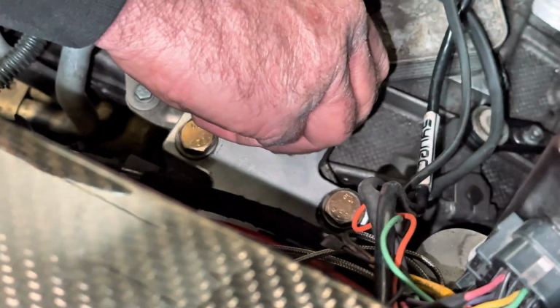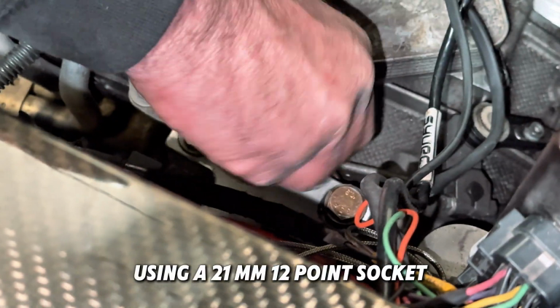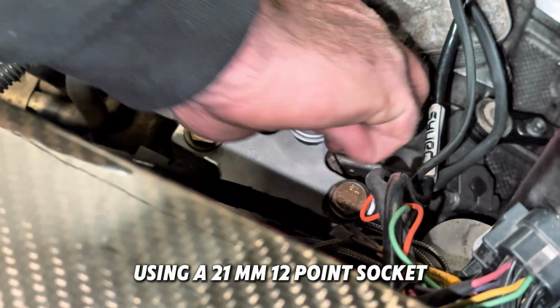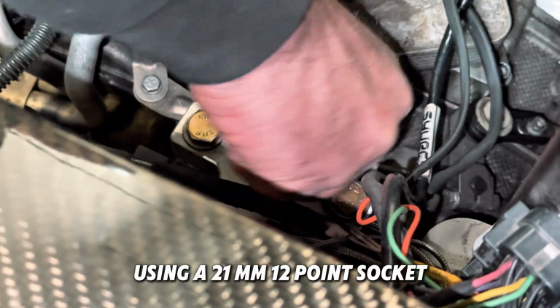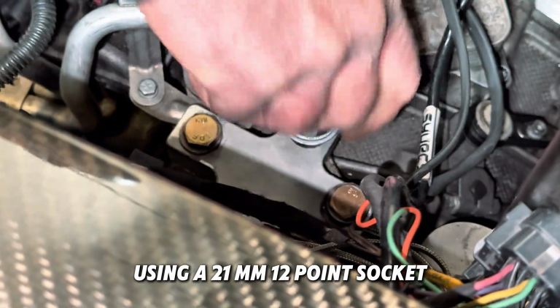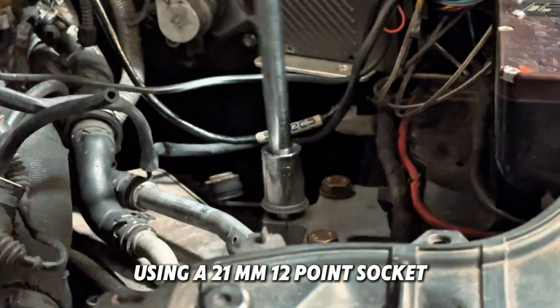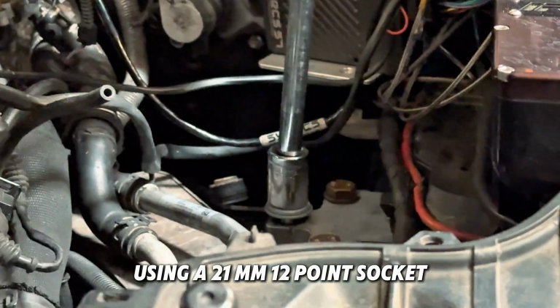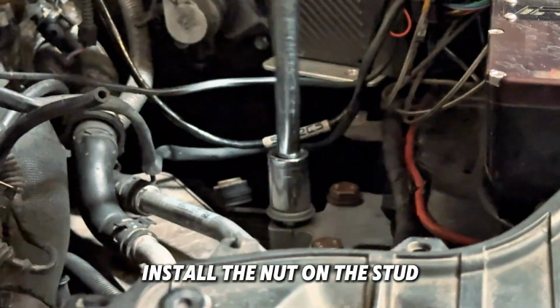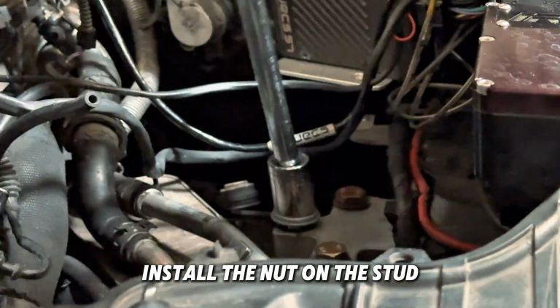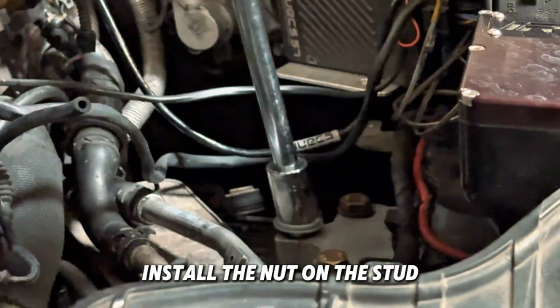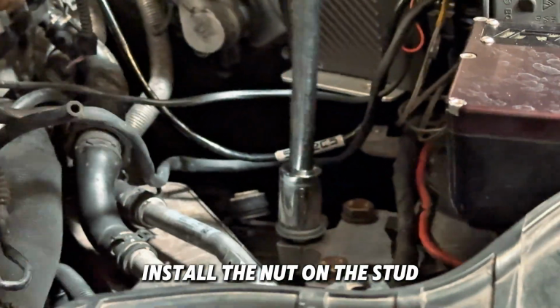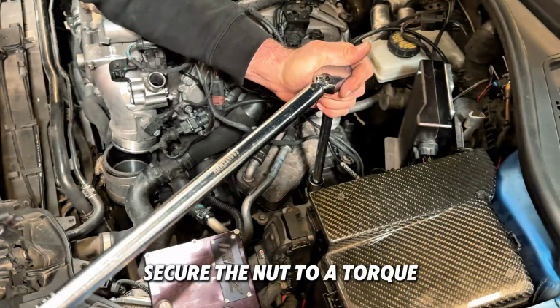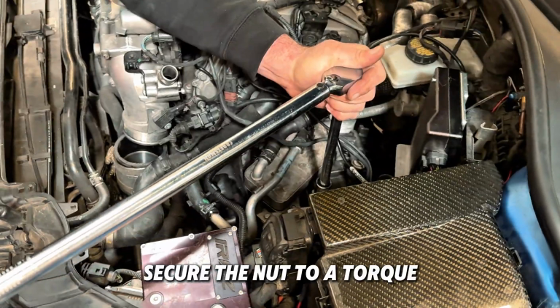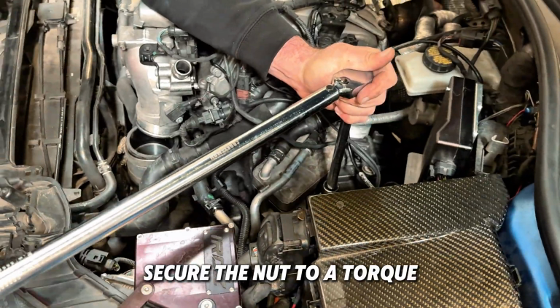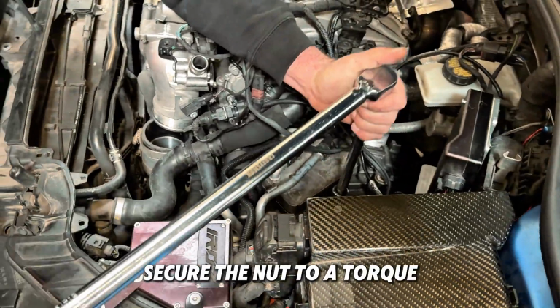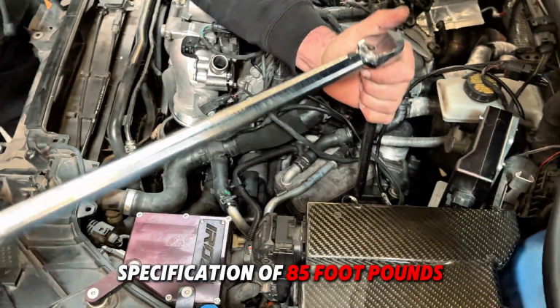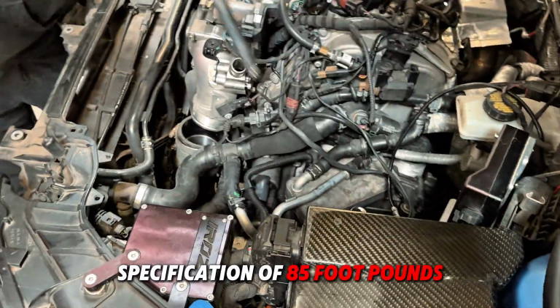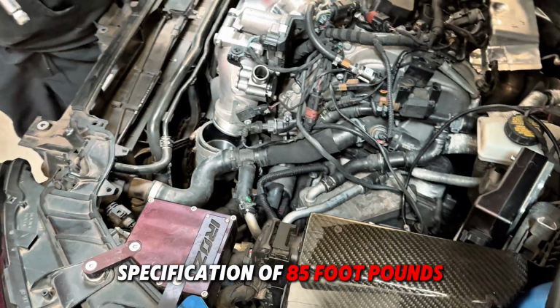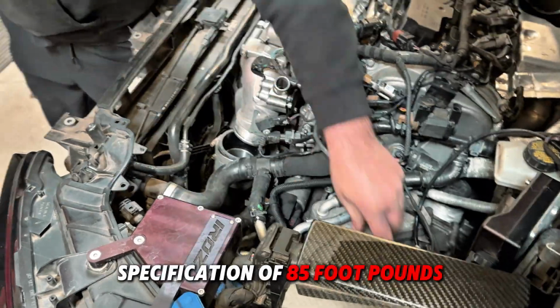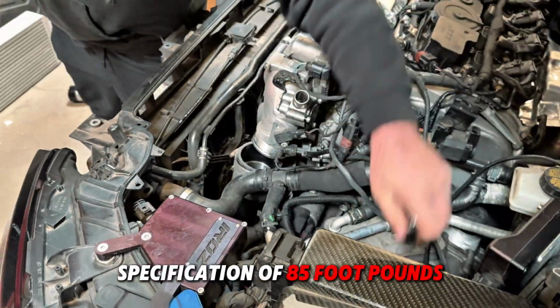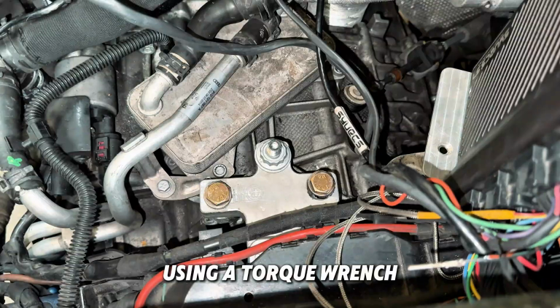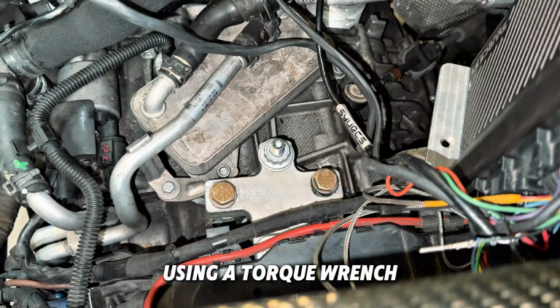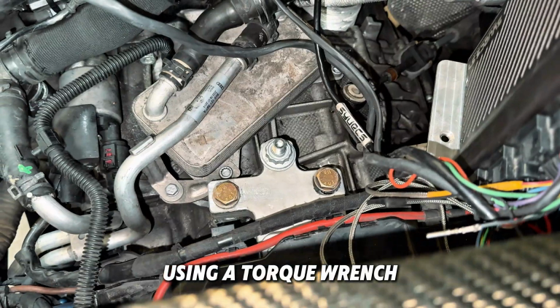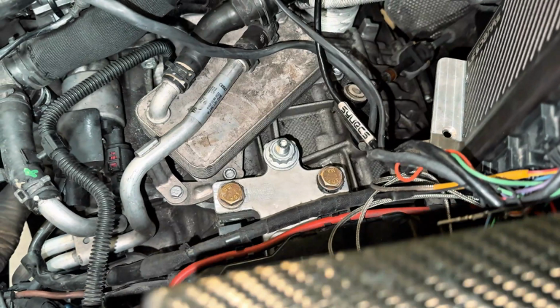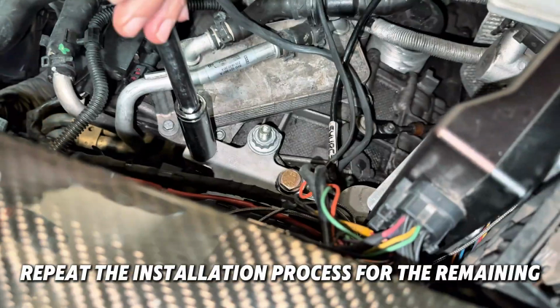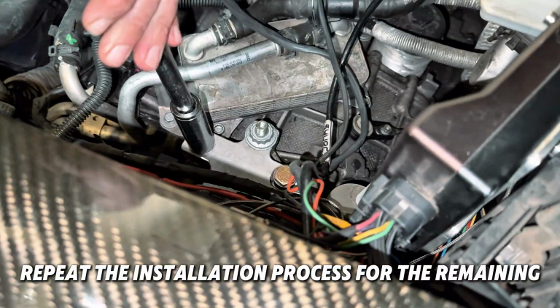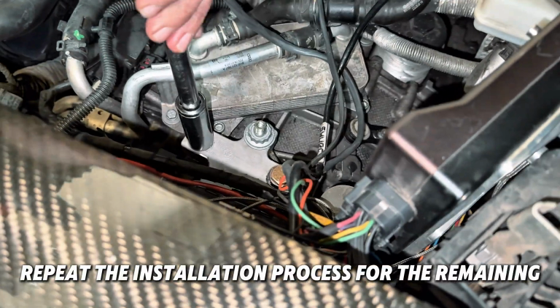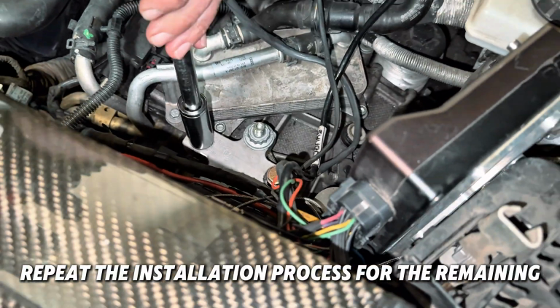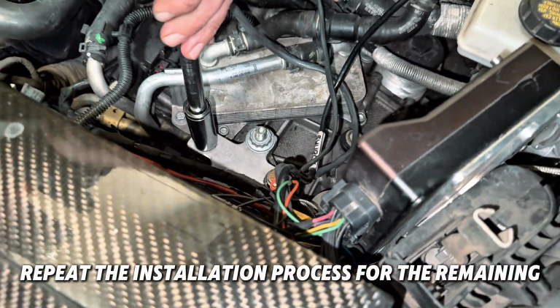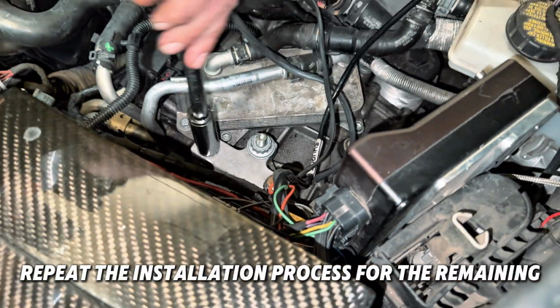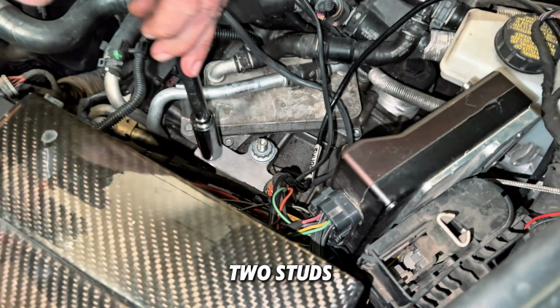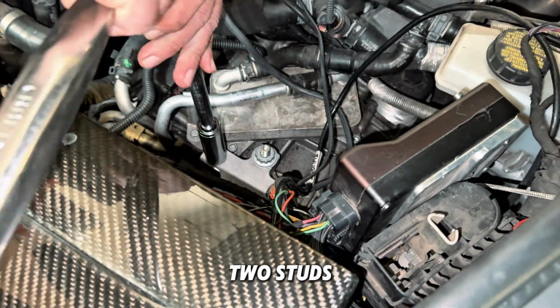Using a 21mm 12-point socket, install the nut on the stud. Secure the nut to a torque specification of 85 foot-pounds using a torque wrench. Repeat the installation process for the remaining two studs.